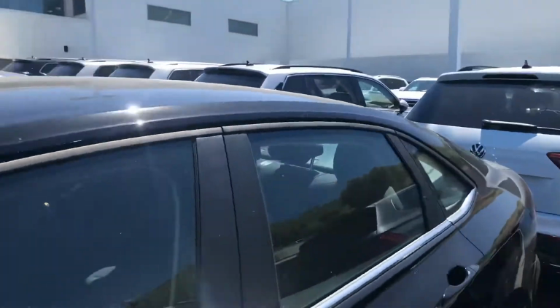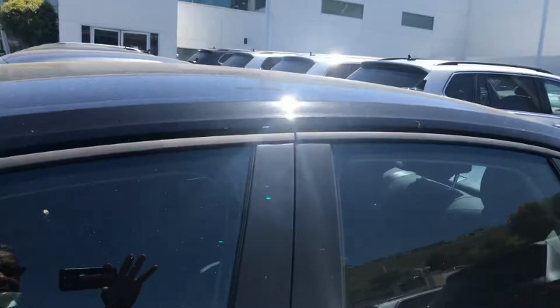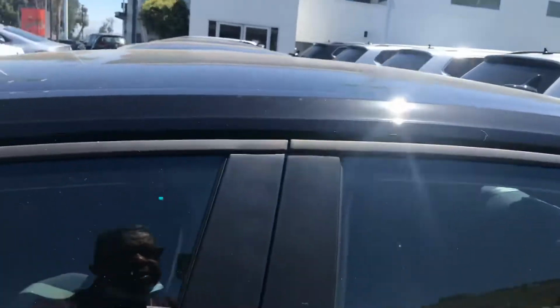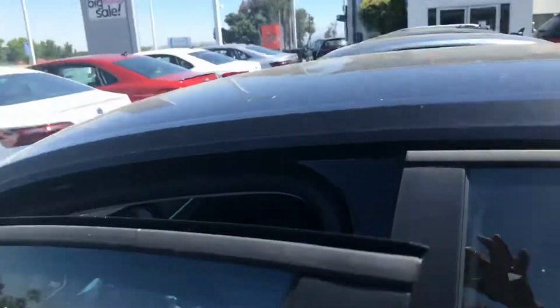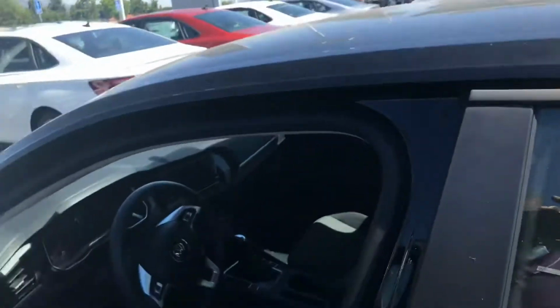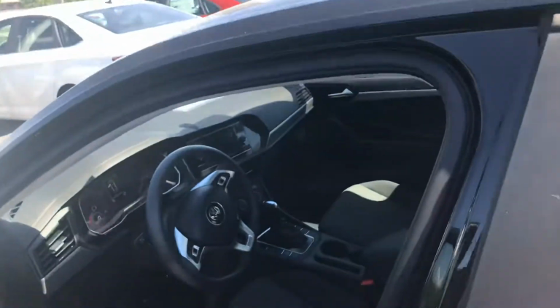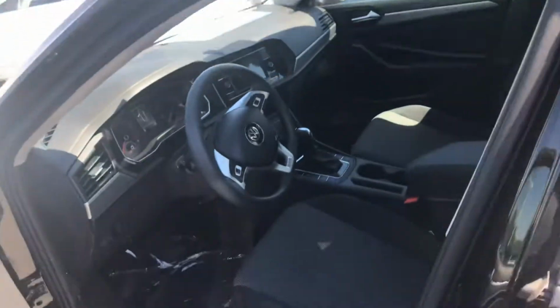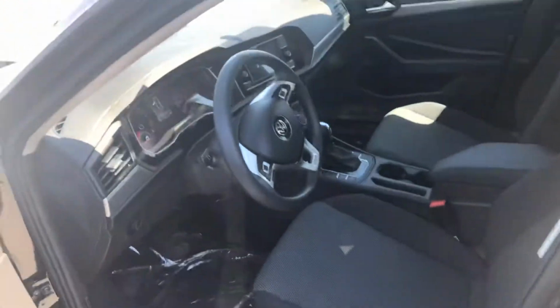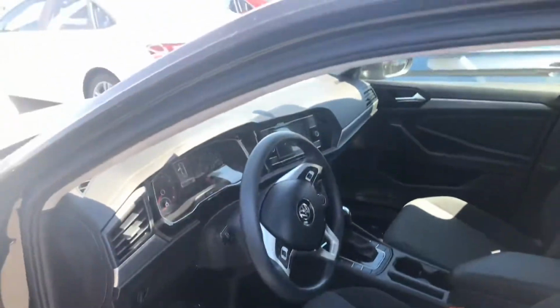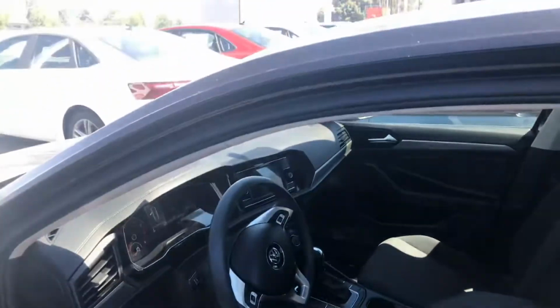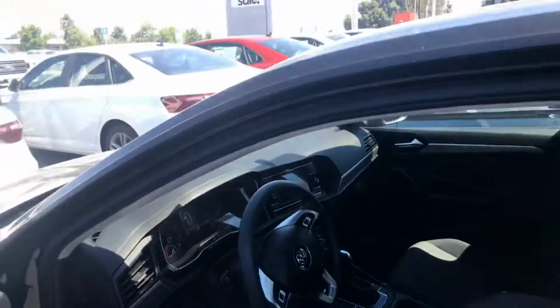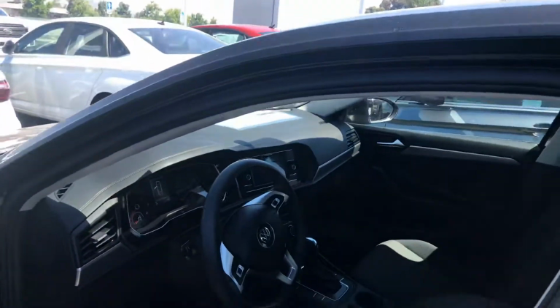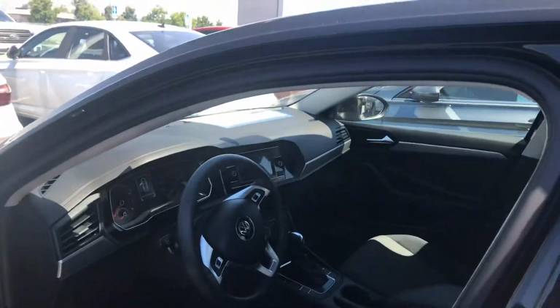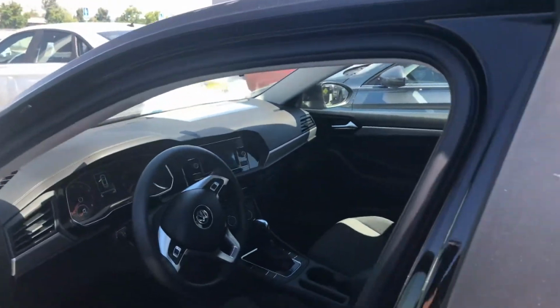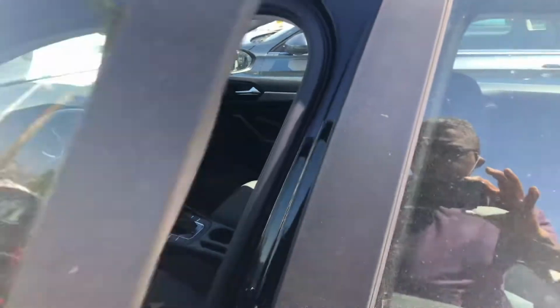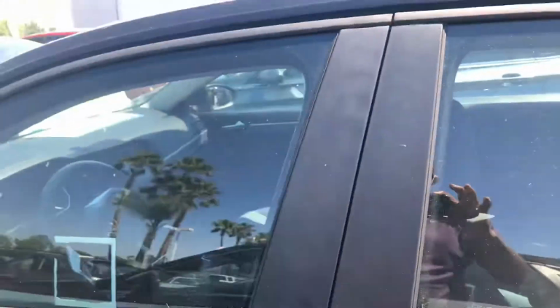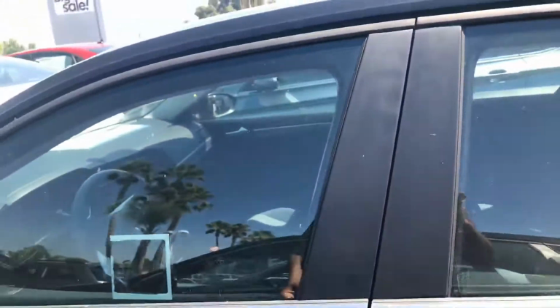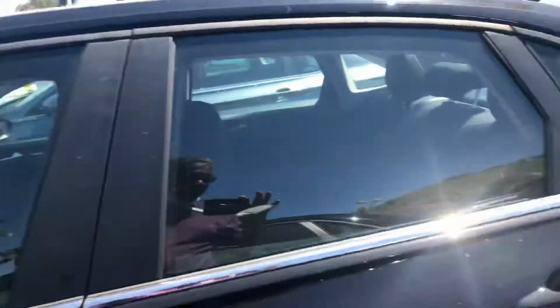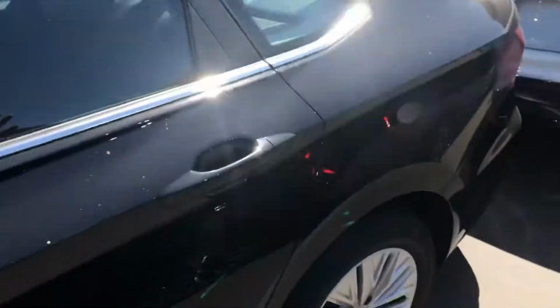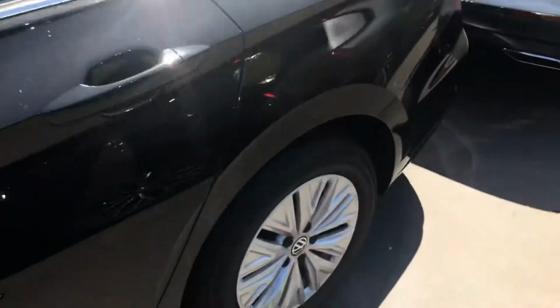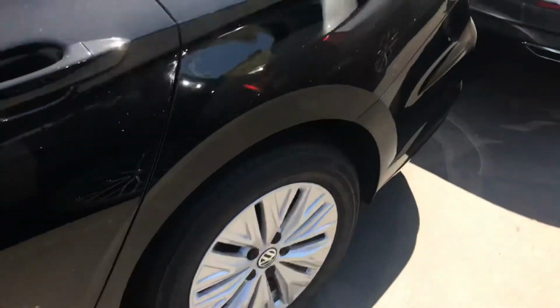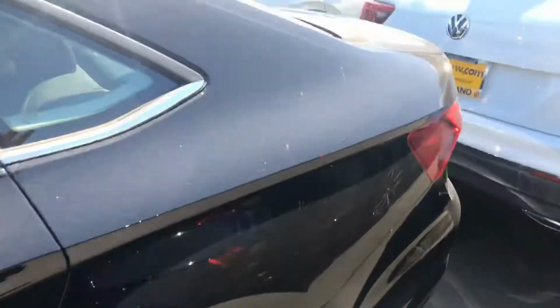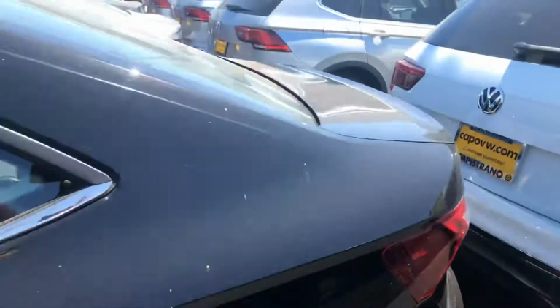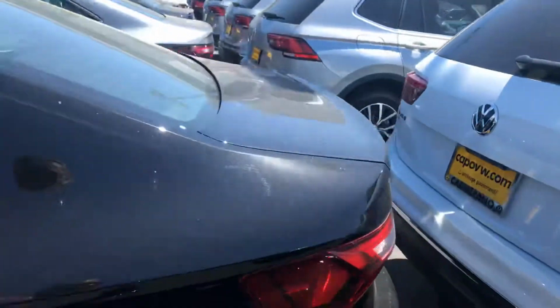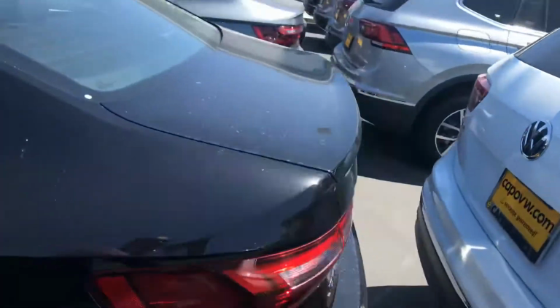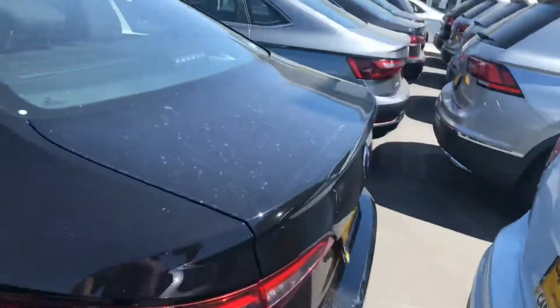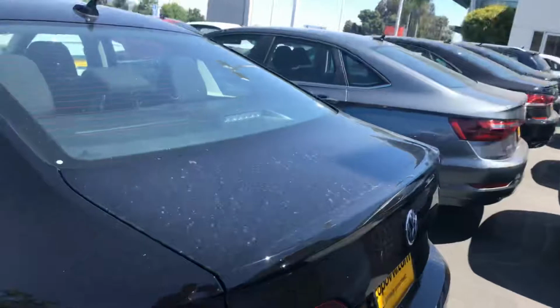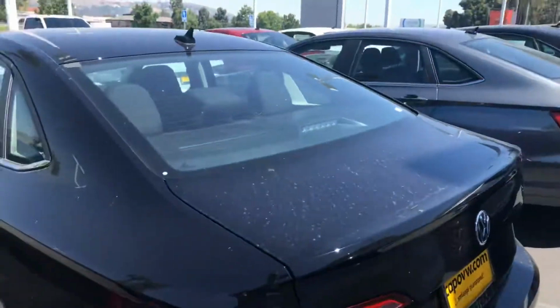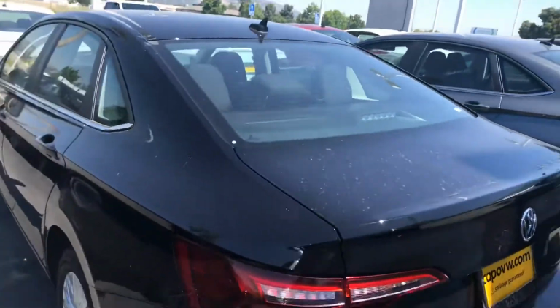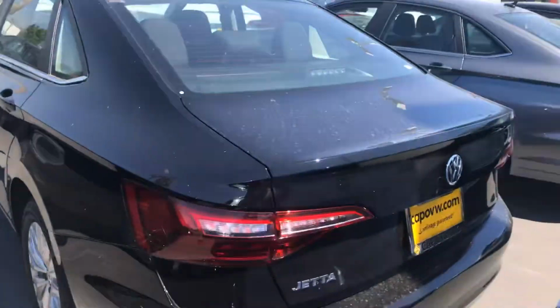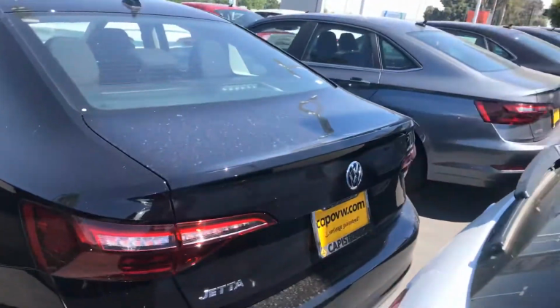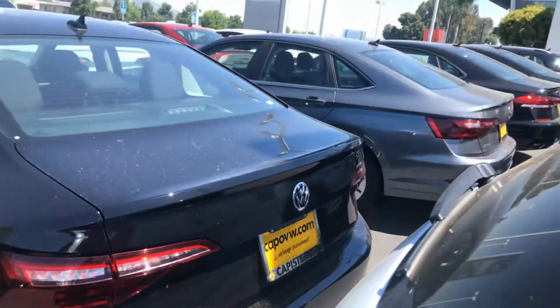Here's the interior of the car. It's going to have key fob entry and key start, alloy wheels. The Jetta was redesigned, so this is what the new Jetta will look like.